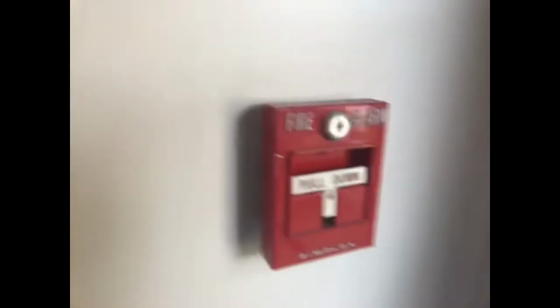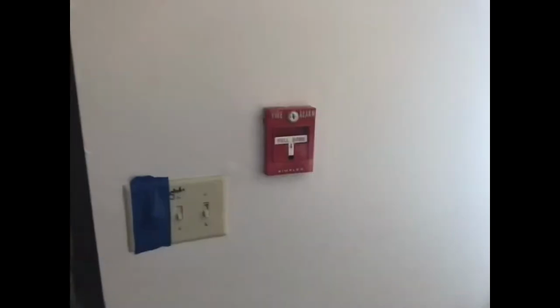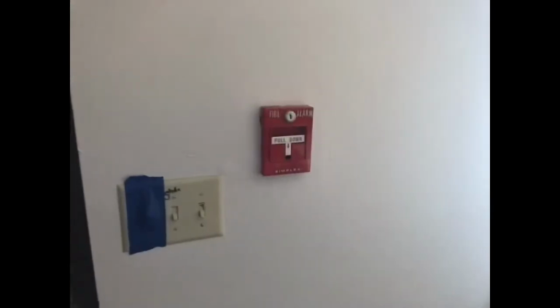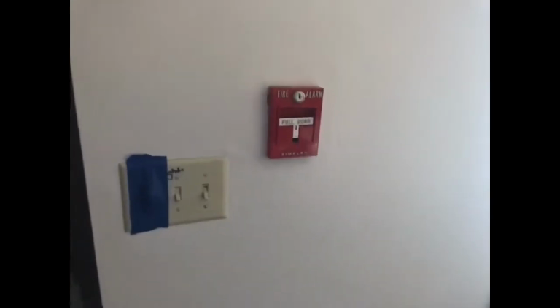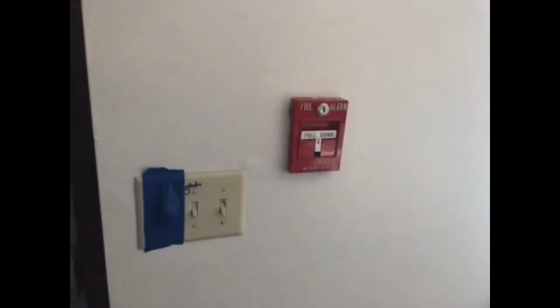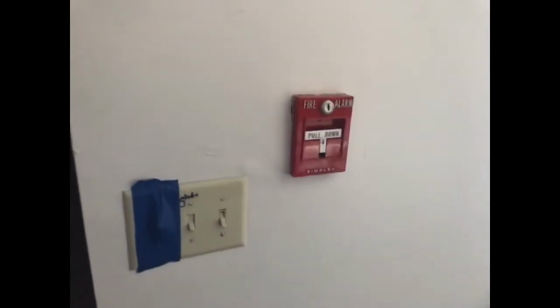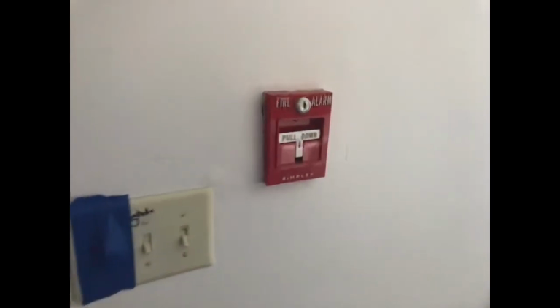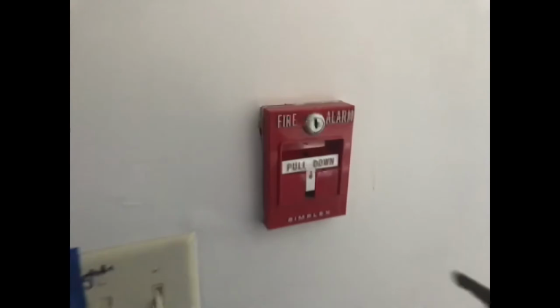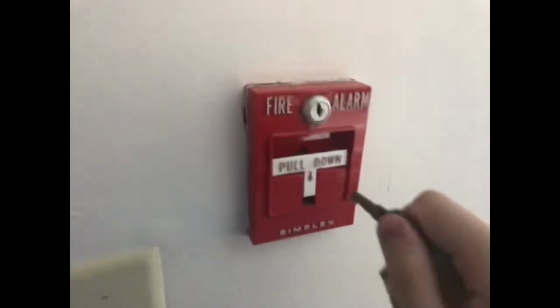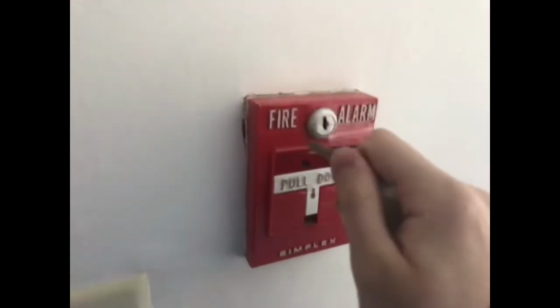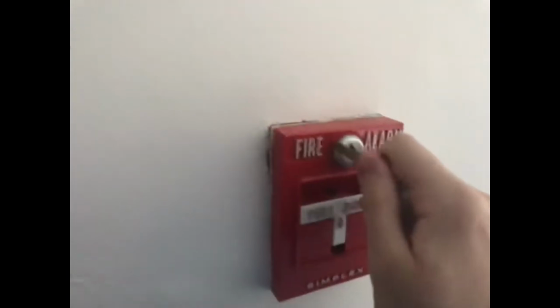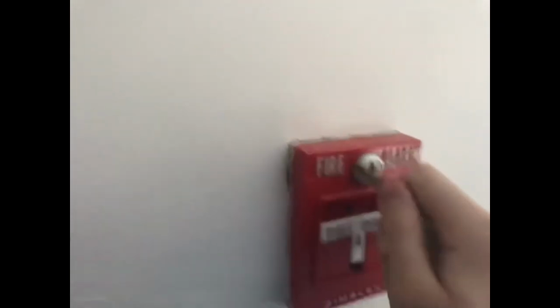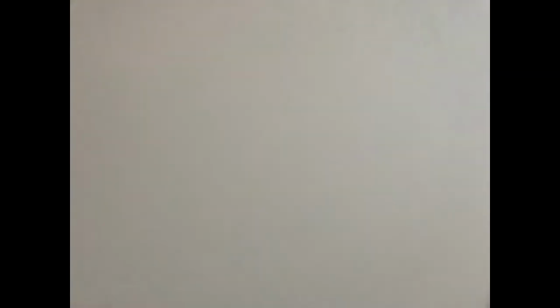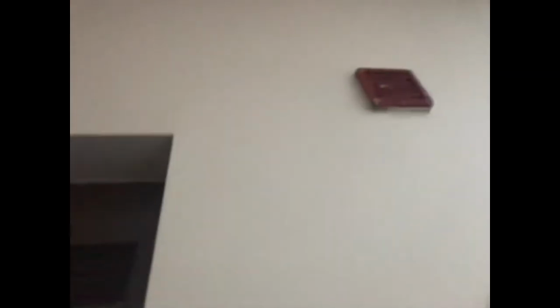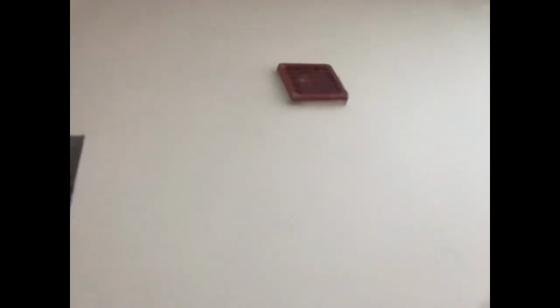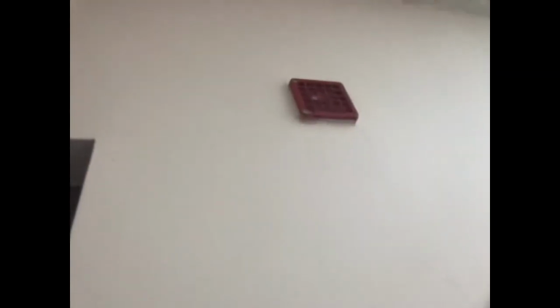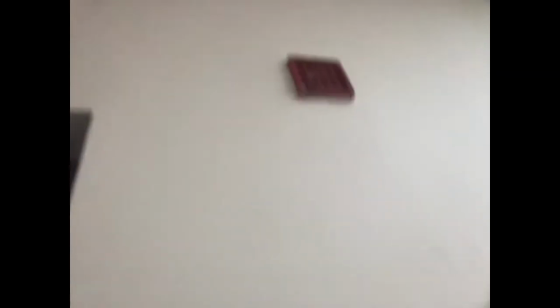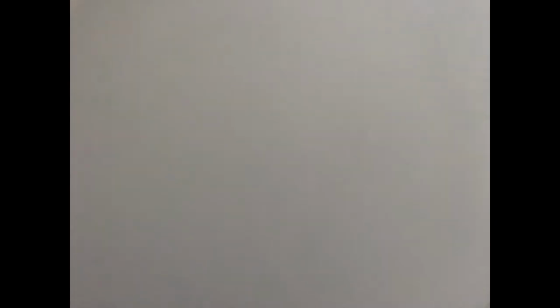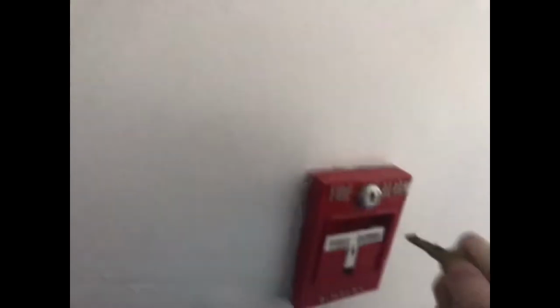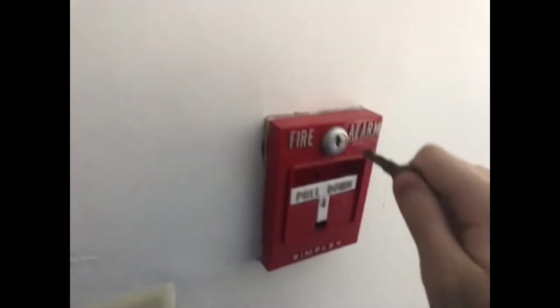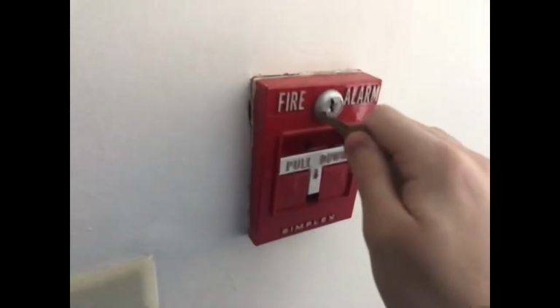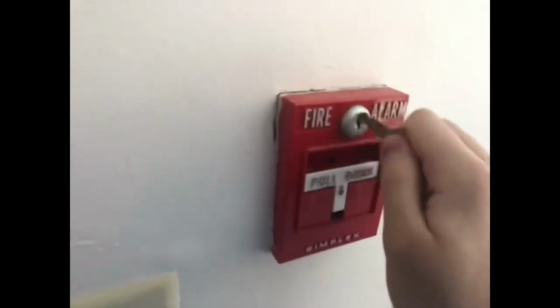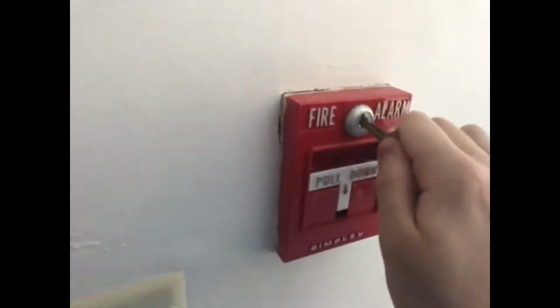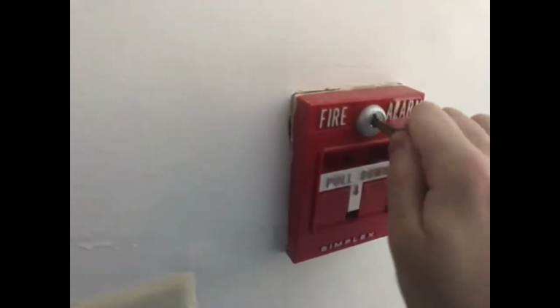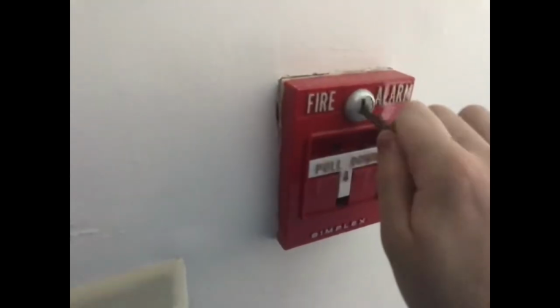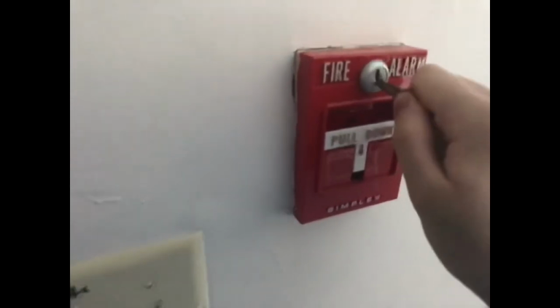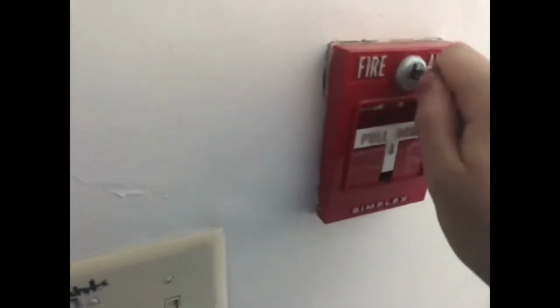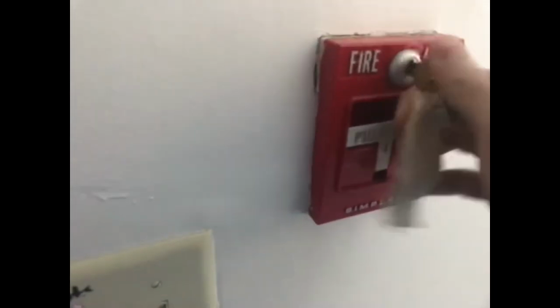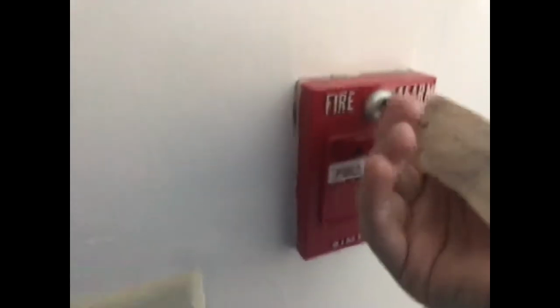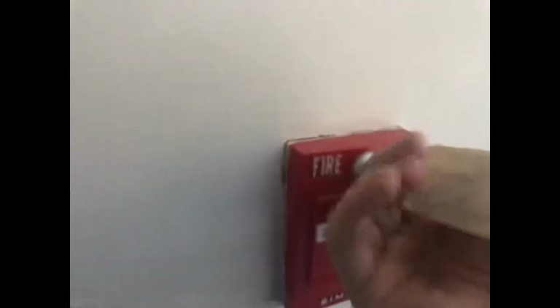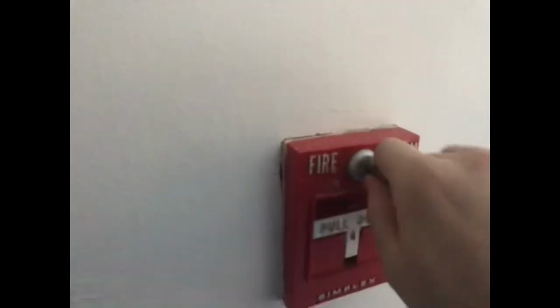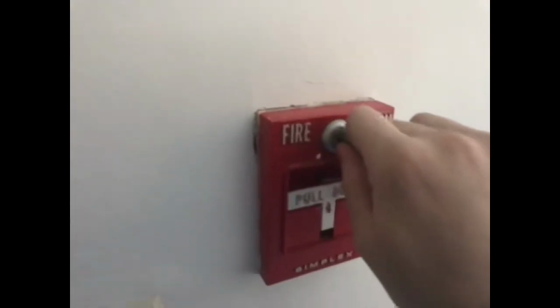And here is the downstairs. Same setup and everything, so here we go.